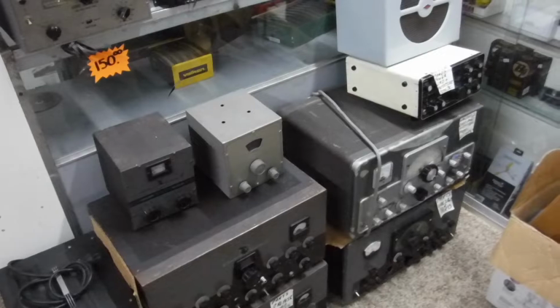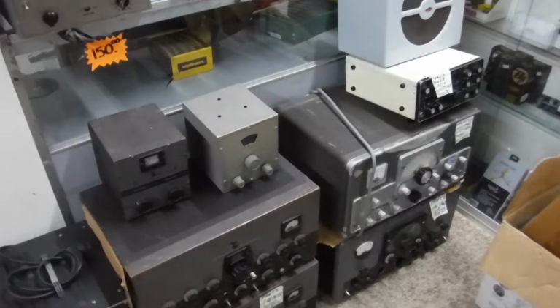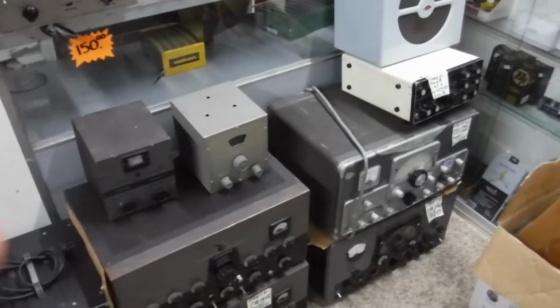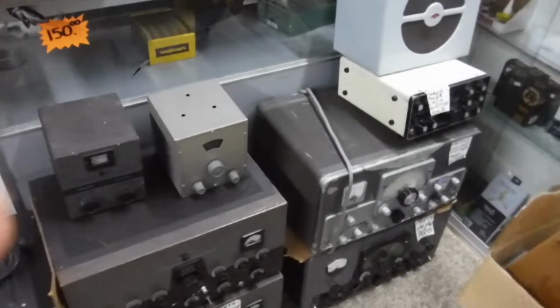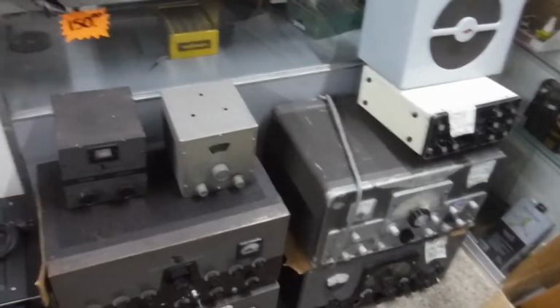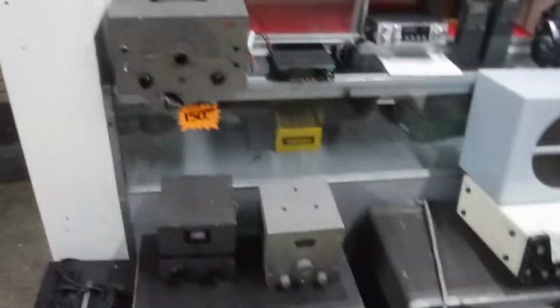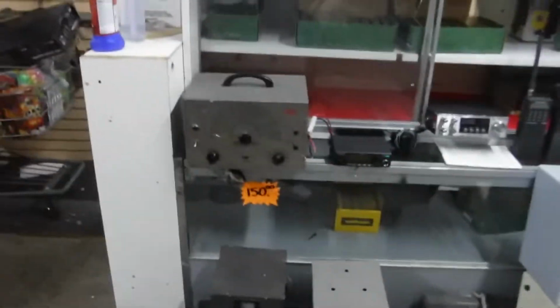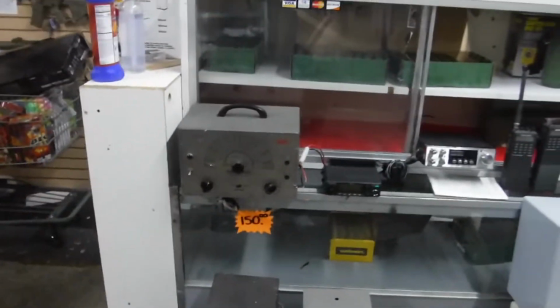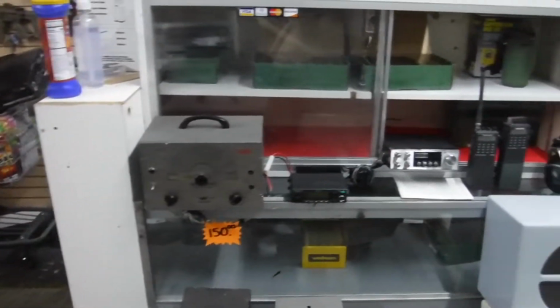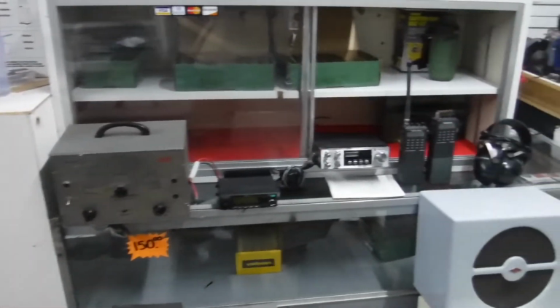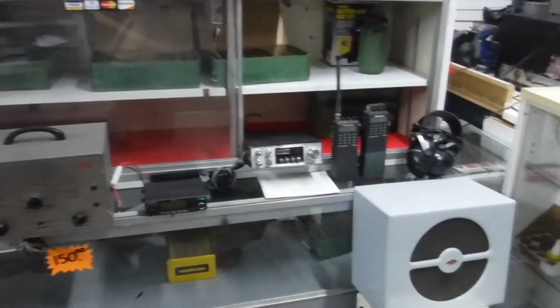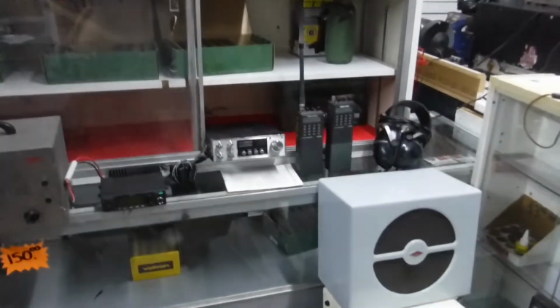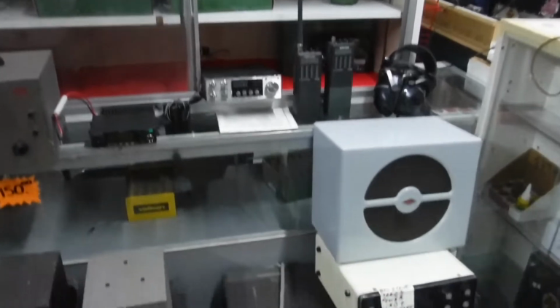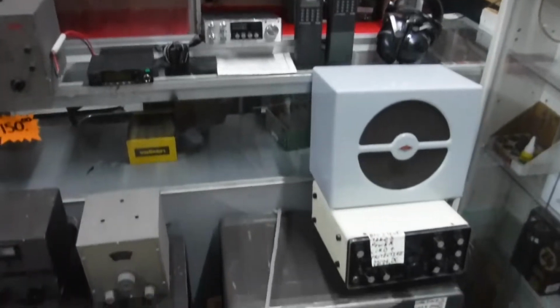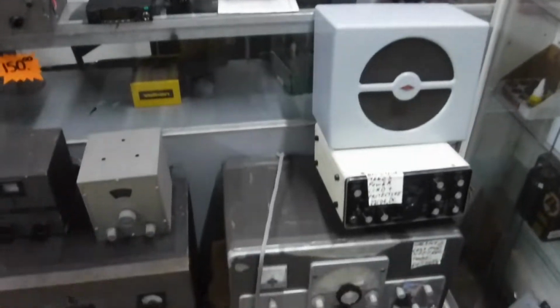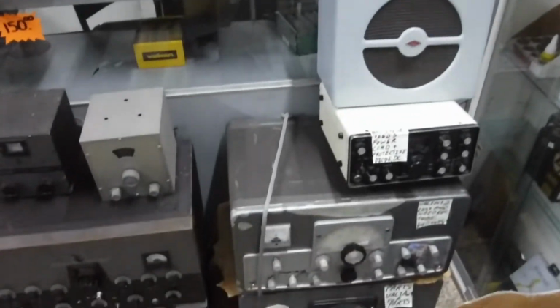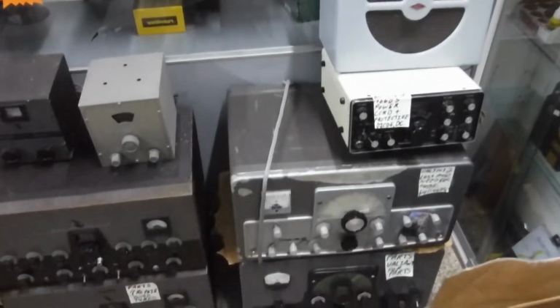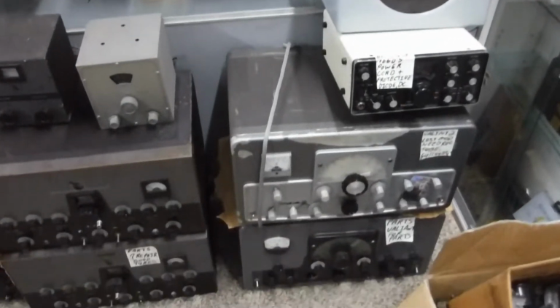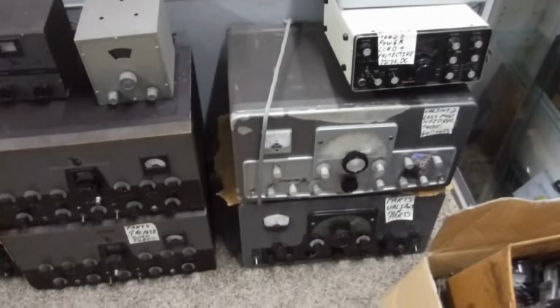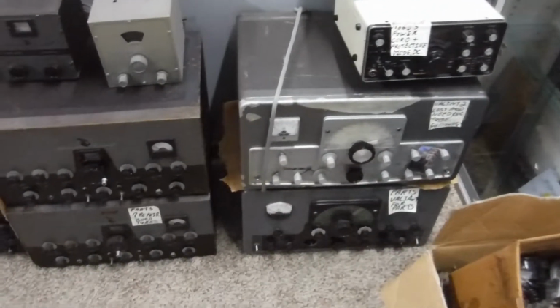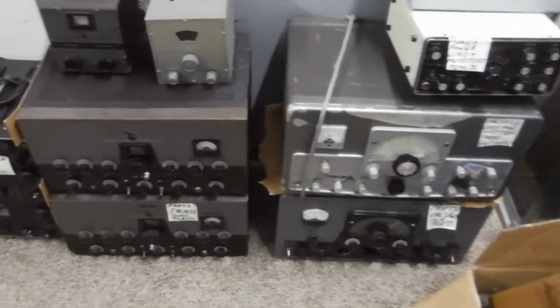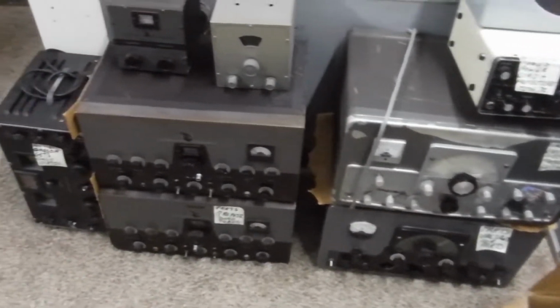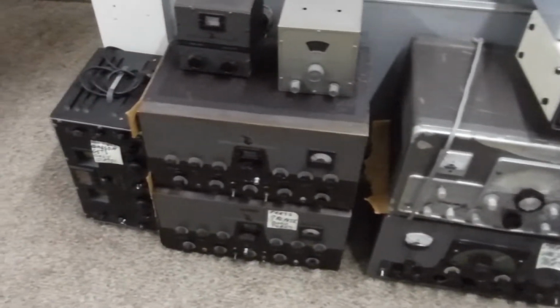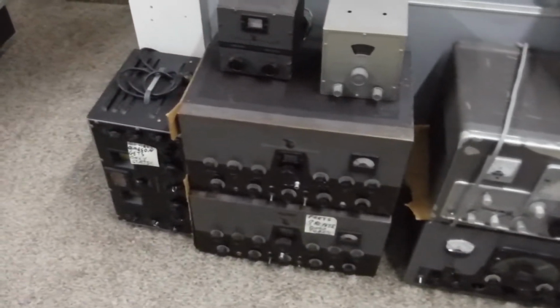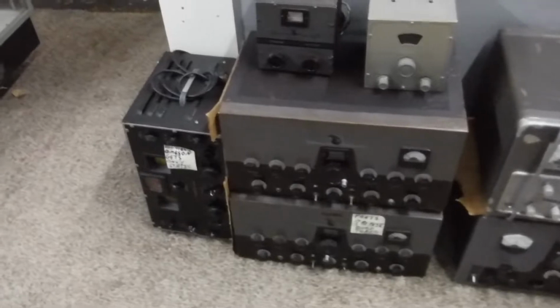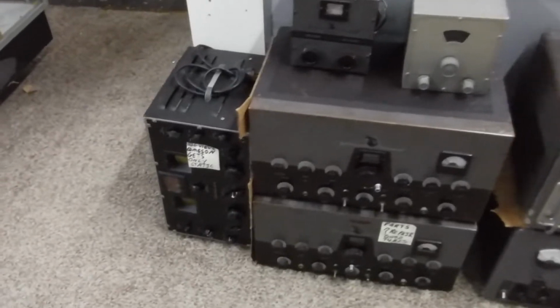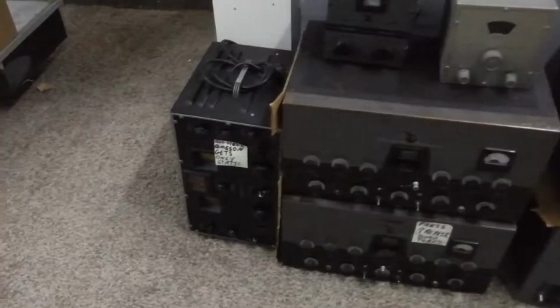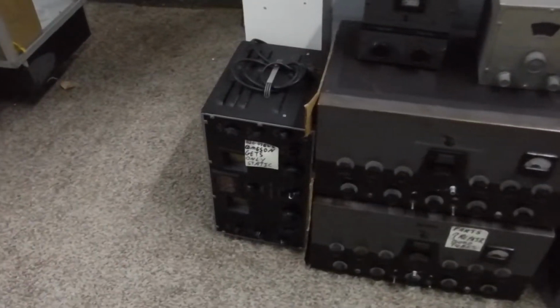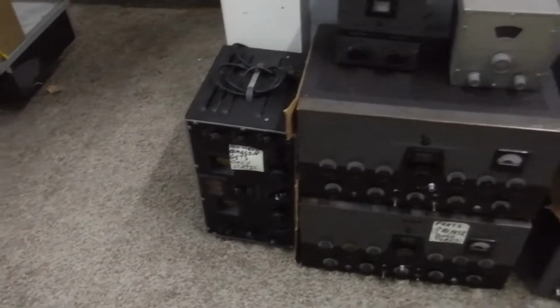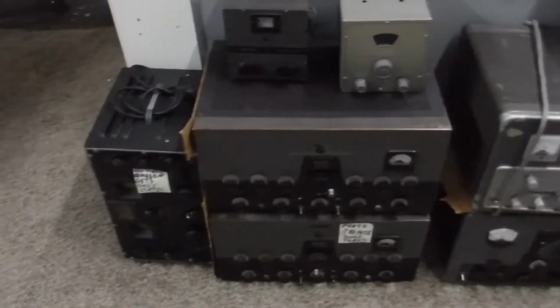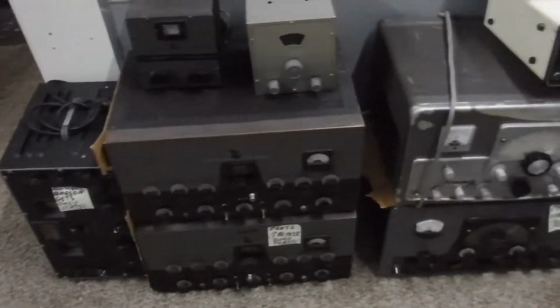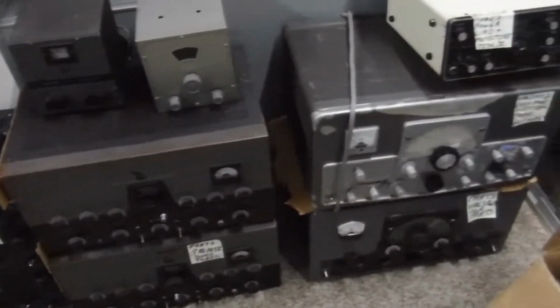Hey guys, thanks for looking at my video. I got a ton of vintage electronics here. Some work, some need tubes, or may need a cap — who knows. I just don't have the time or the energy to do any of this stuff anymore.